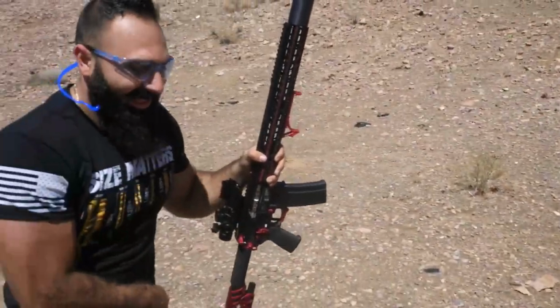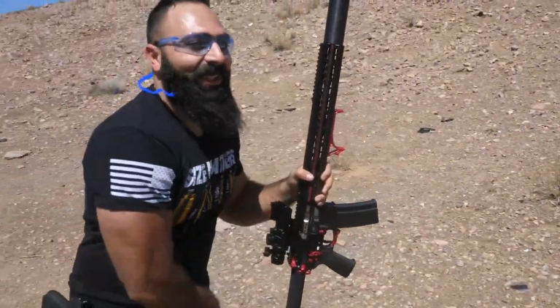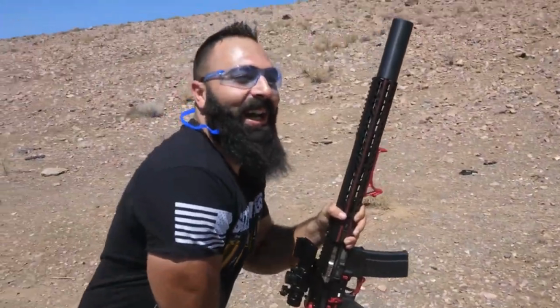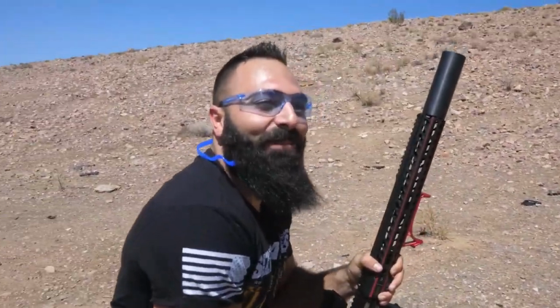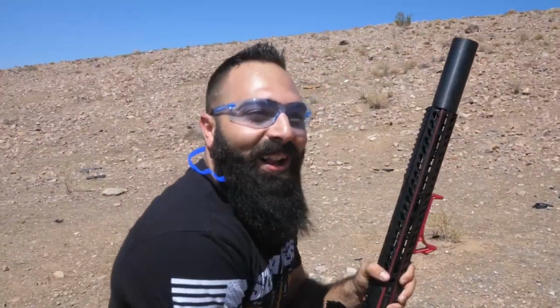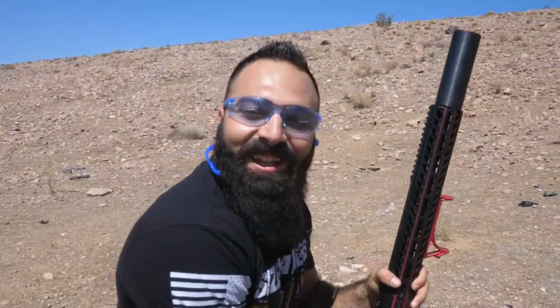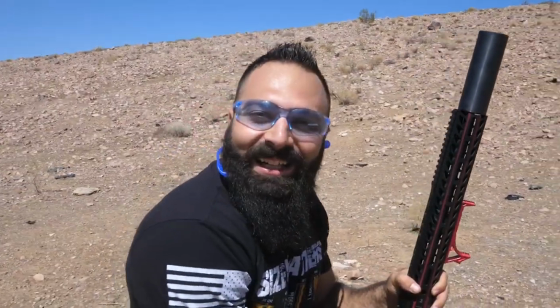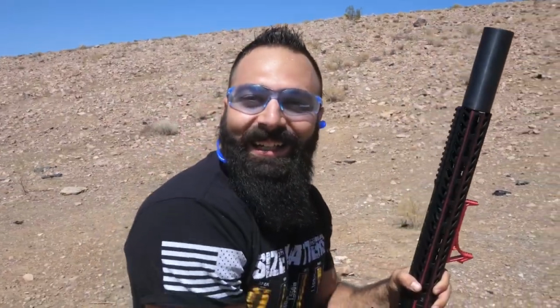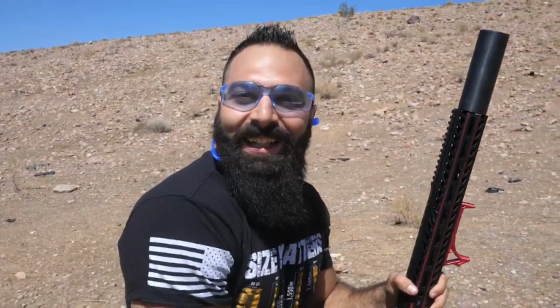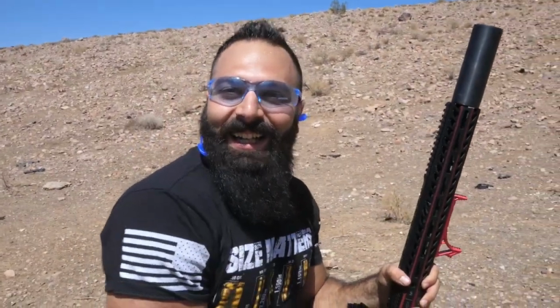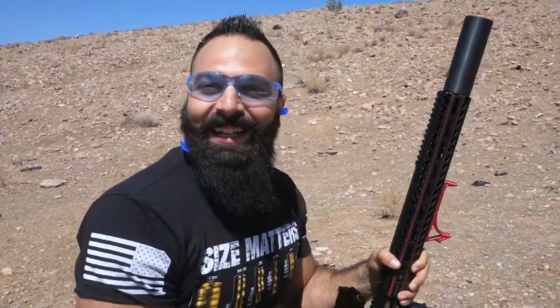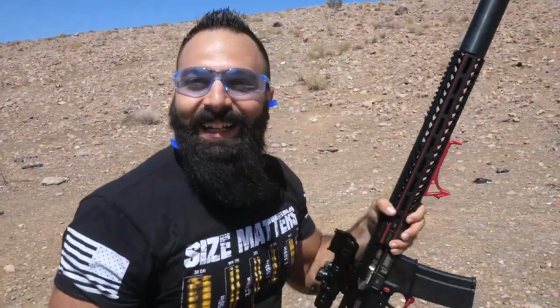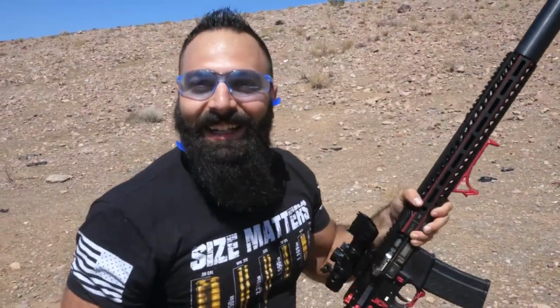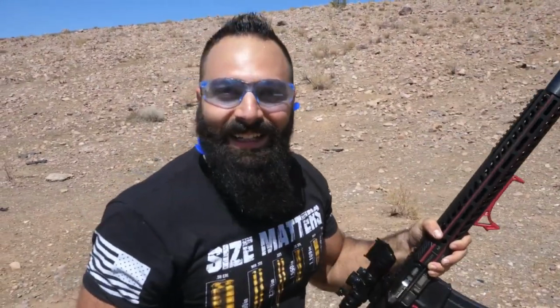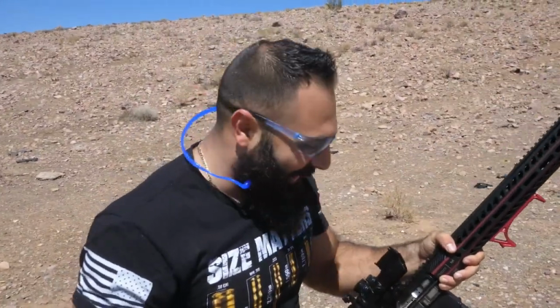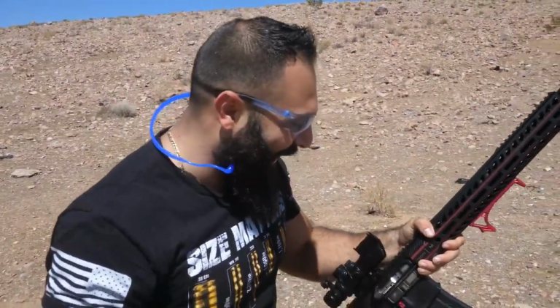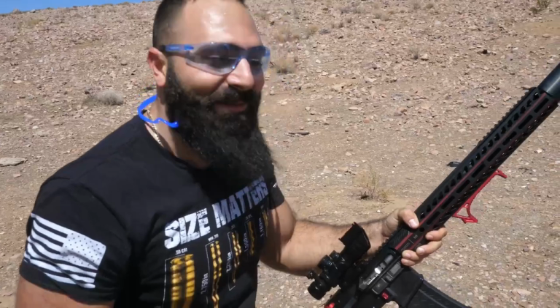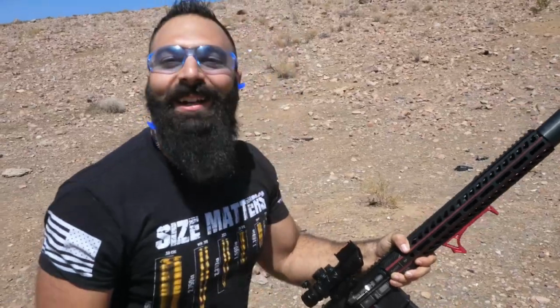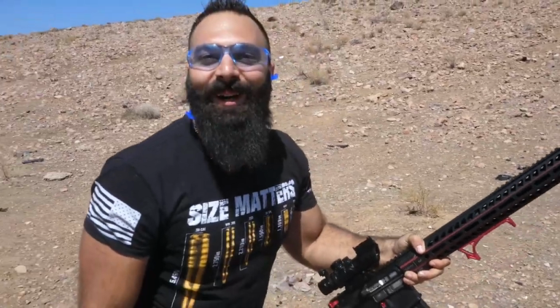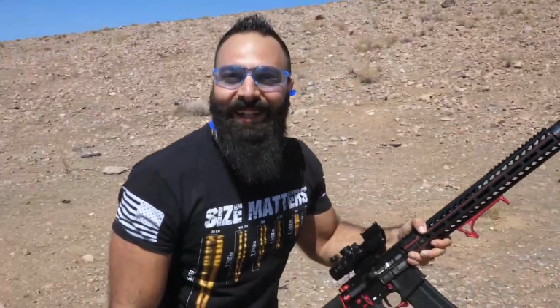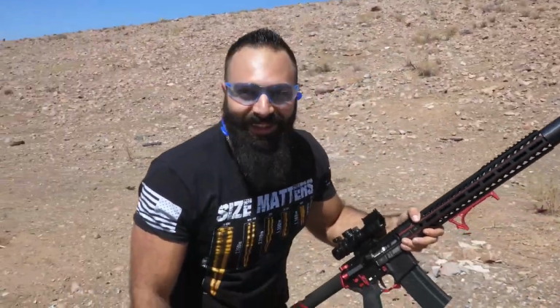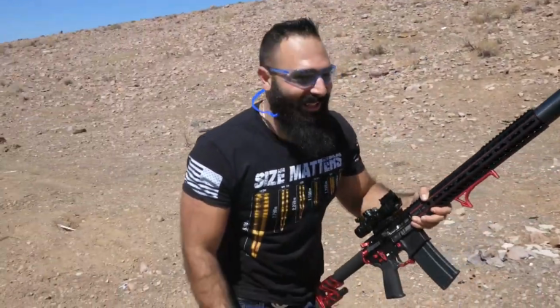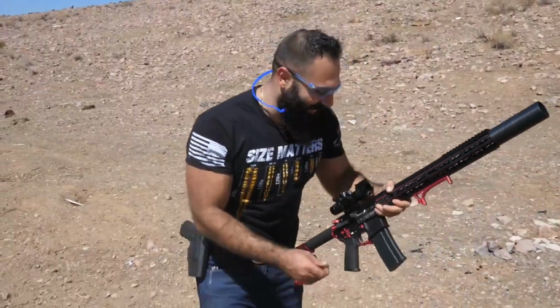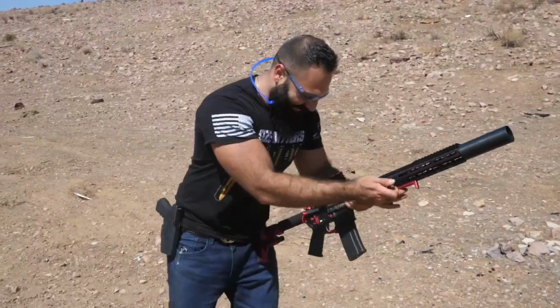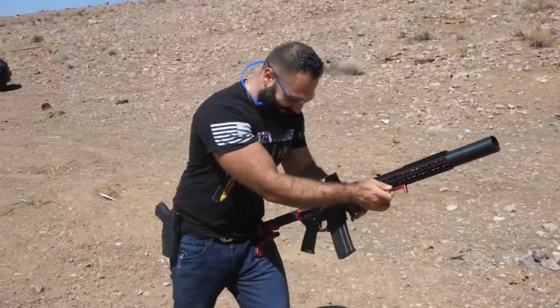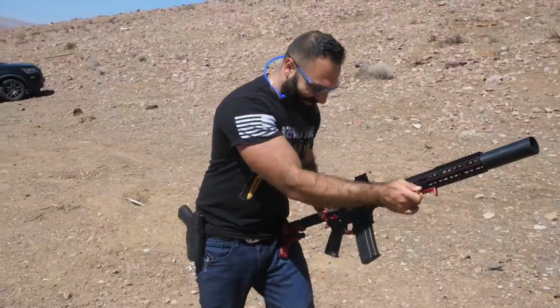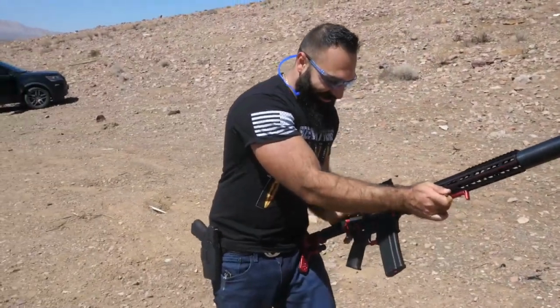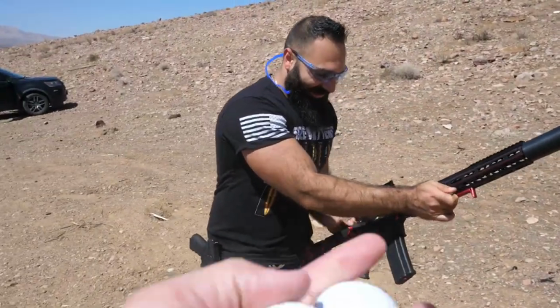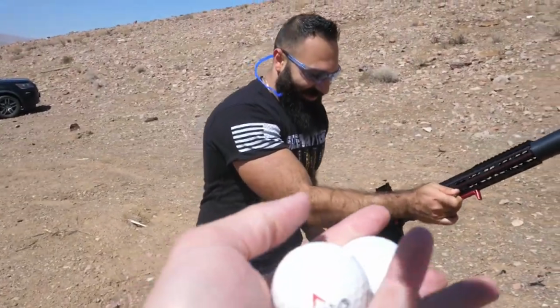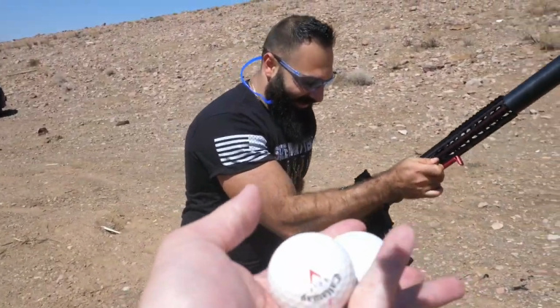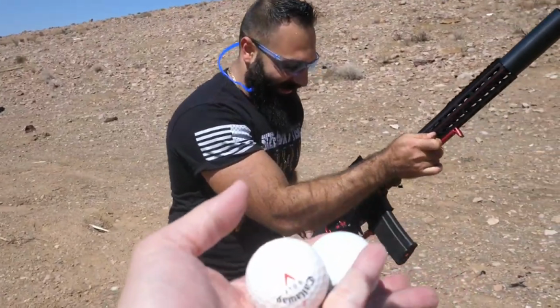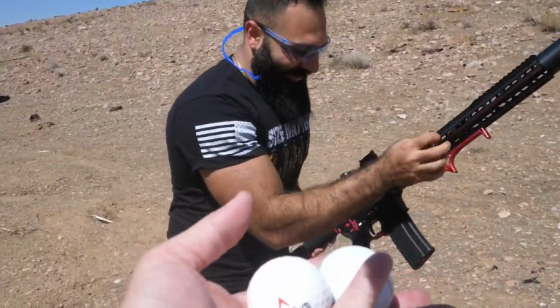Do you have balls? The big ones? Can I borrow them?